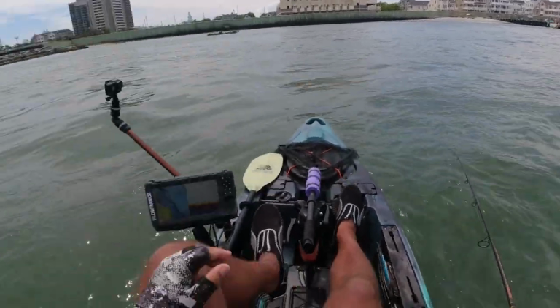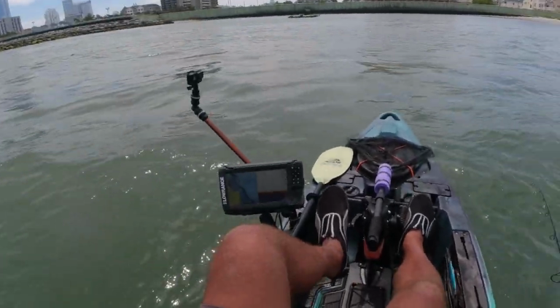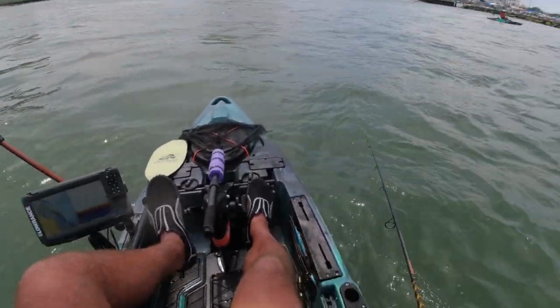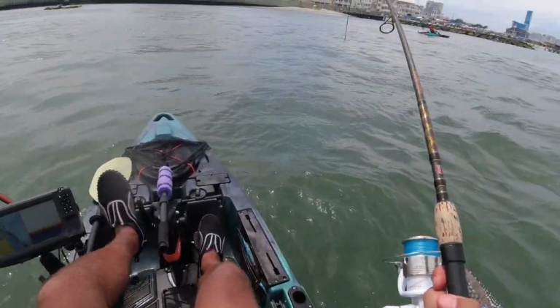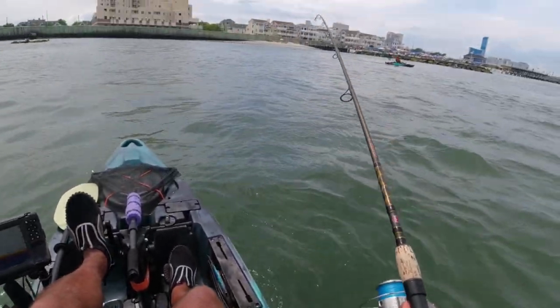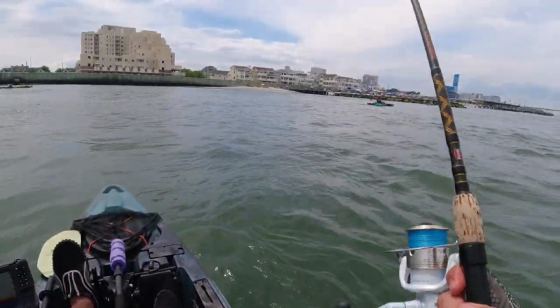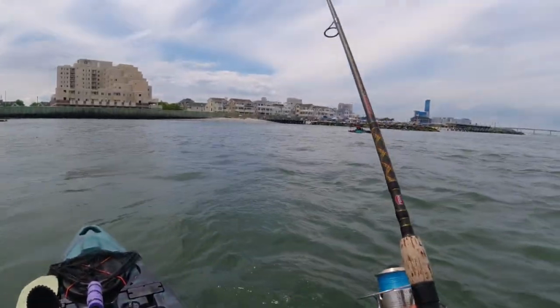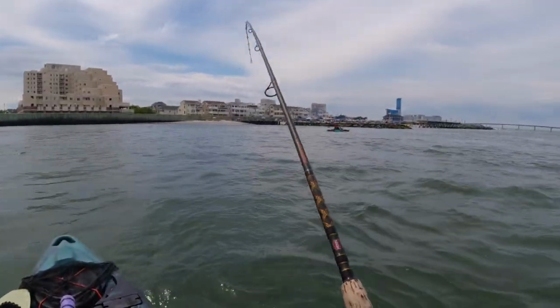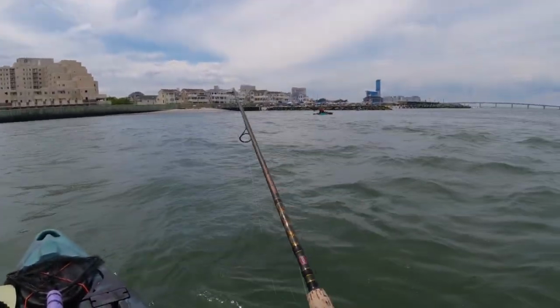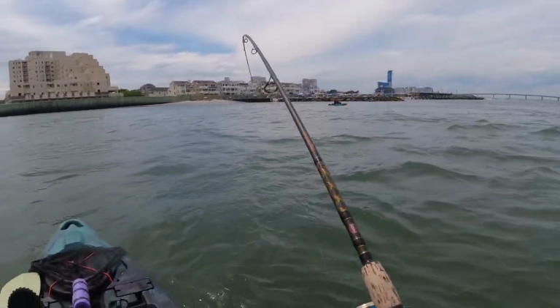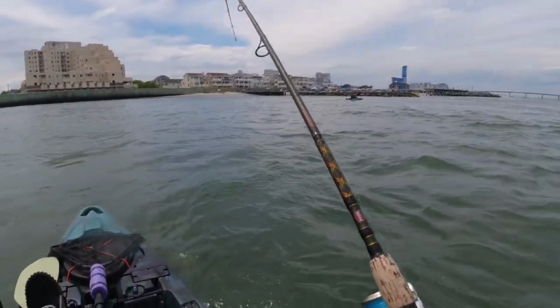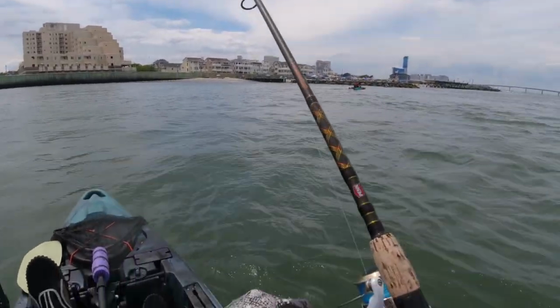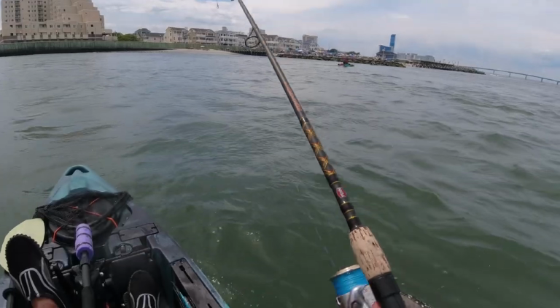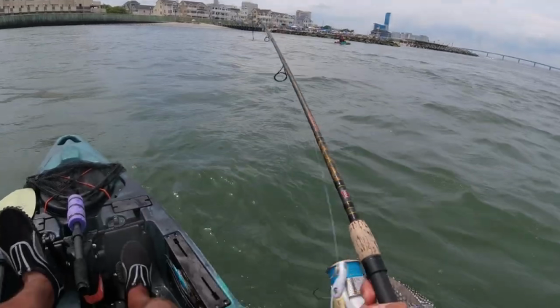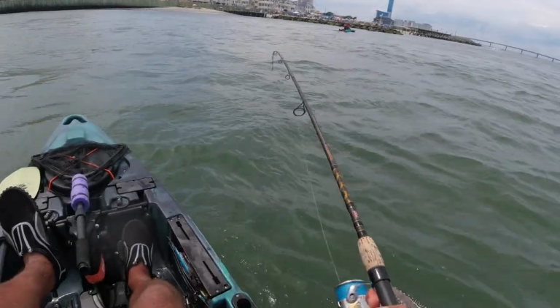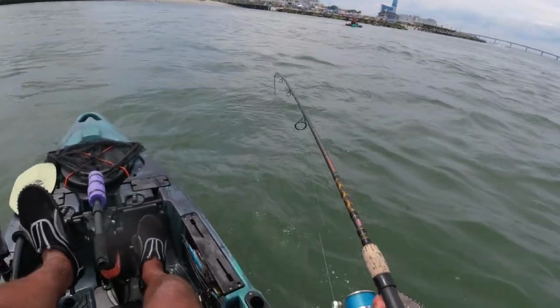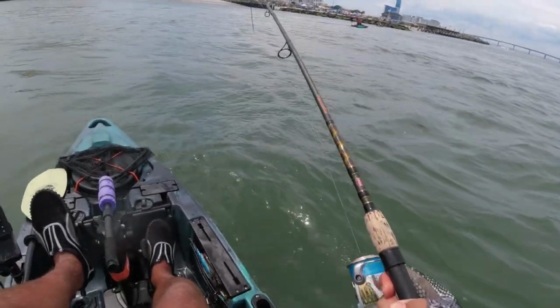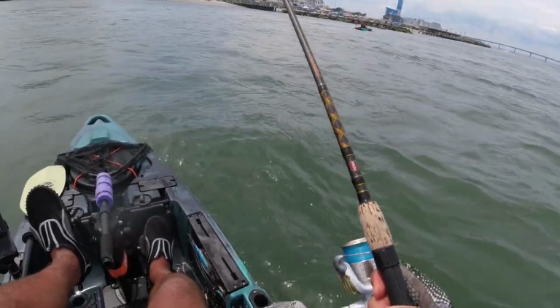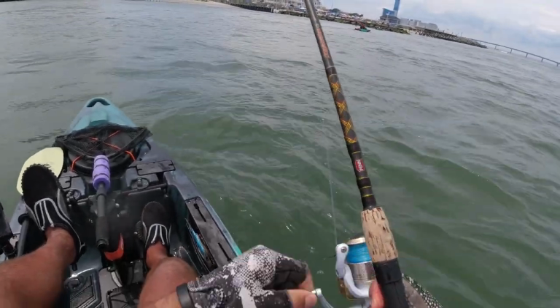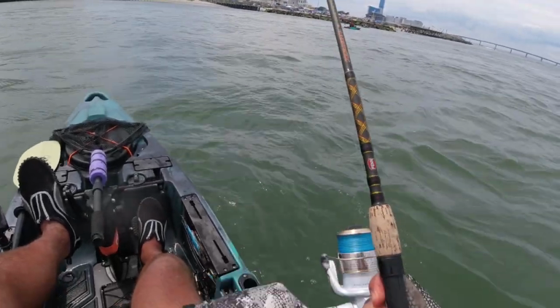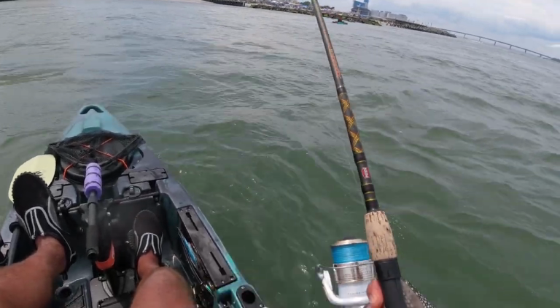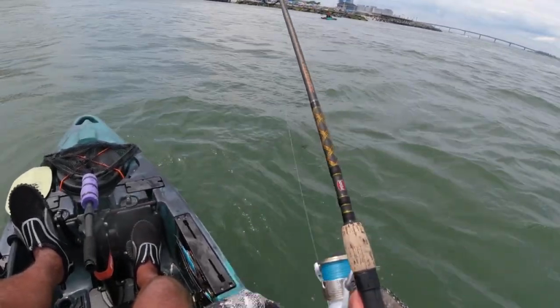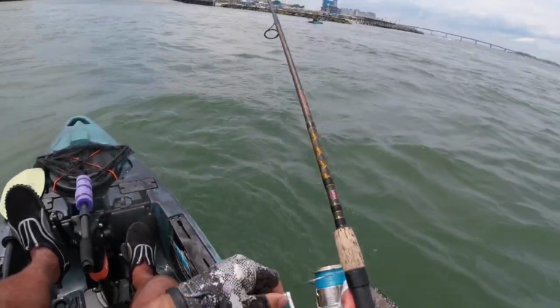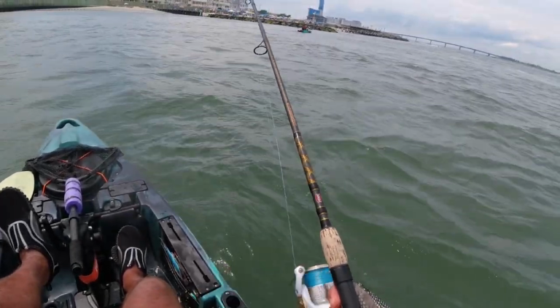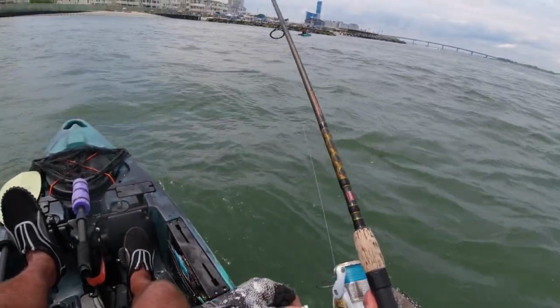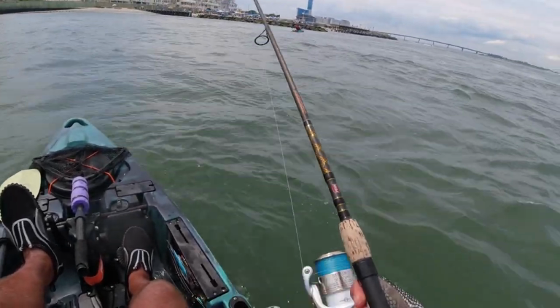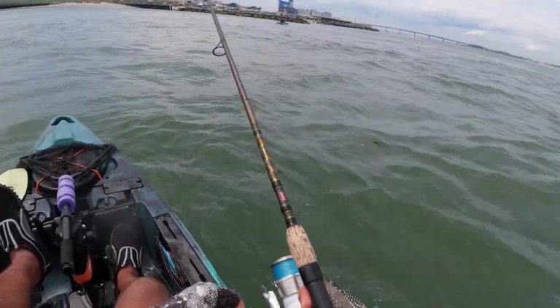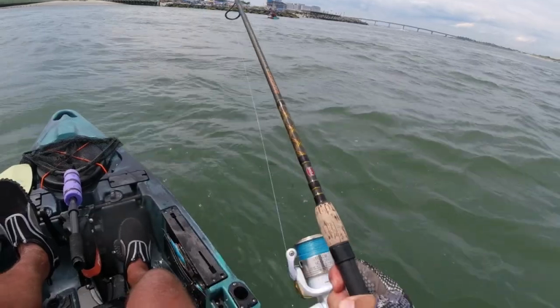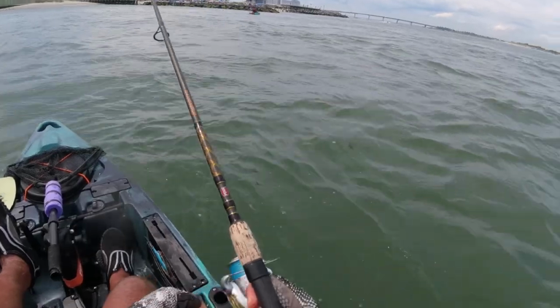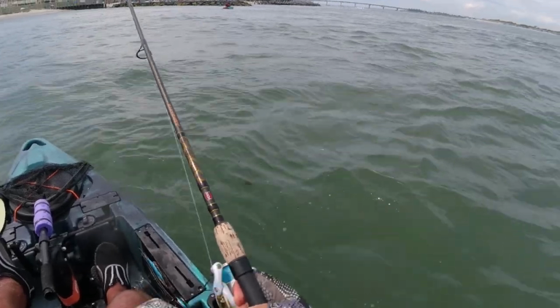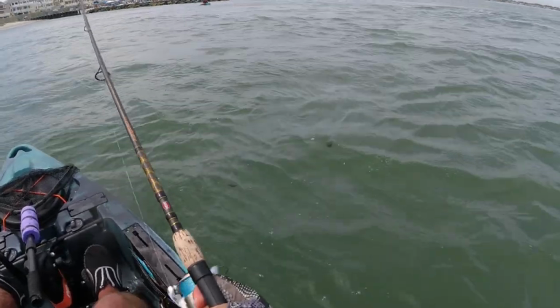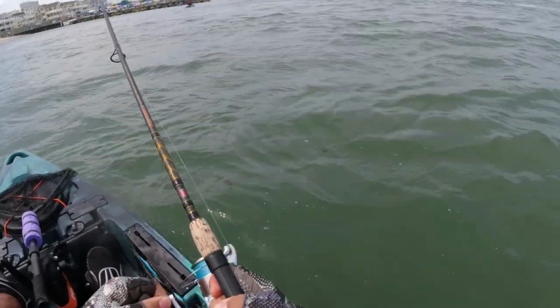Sometimes when you go summer fluke fishing you get out there and just nail the big ones from the start, and some days it's a grind and you've got to get through all the shorts. Can you guess what today is going to be for me?